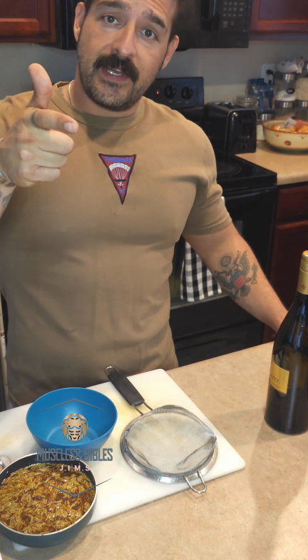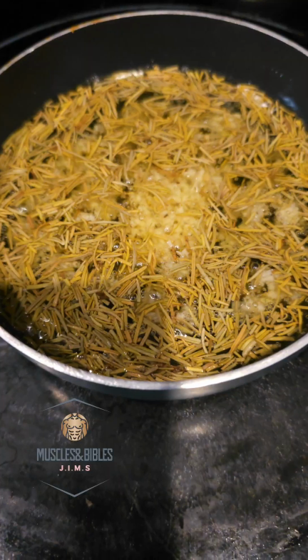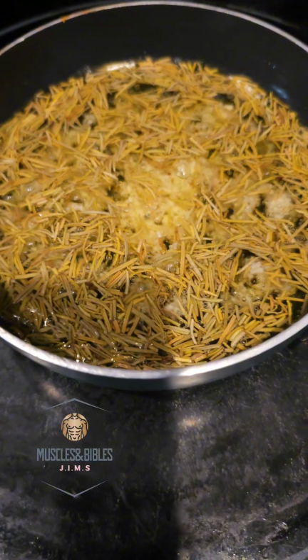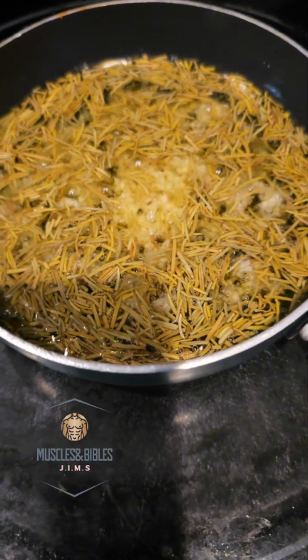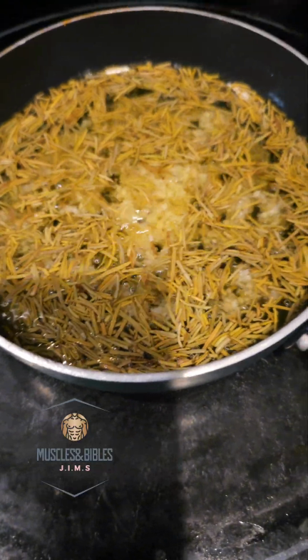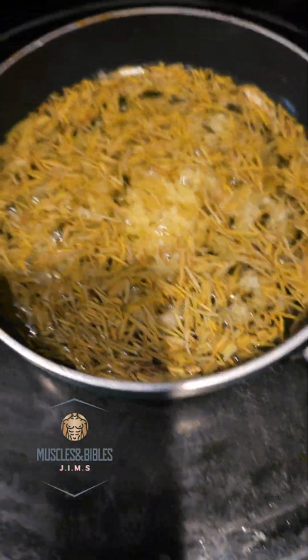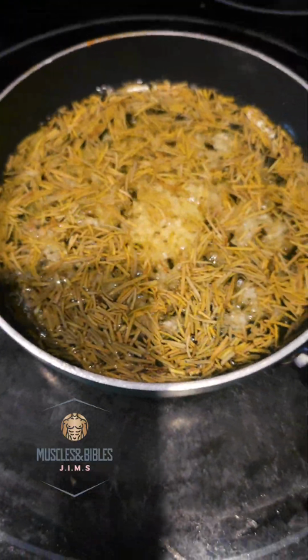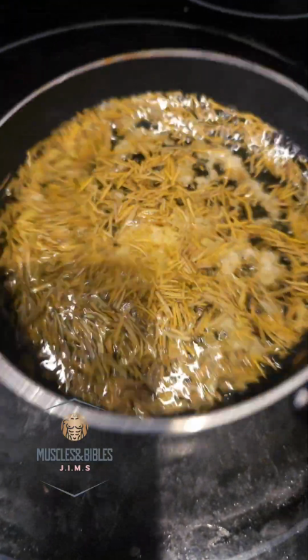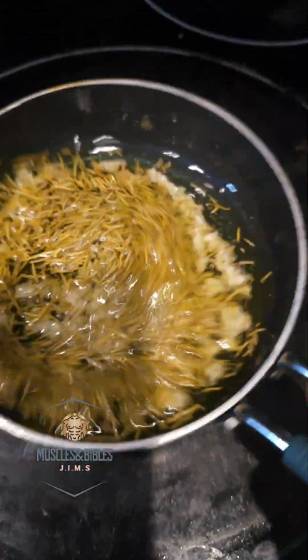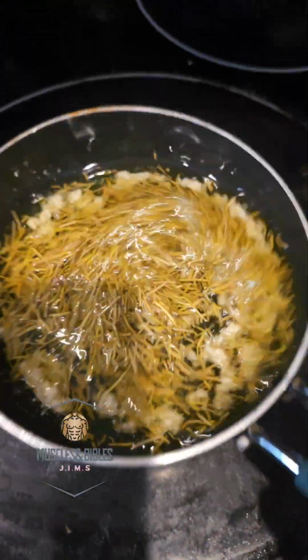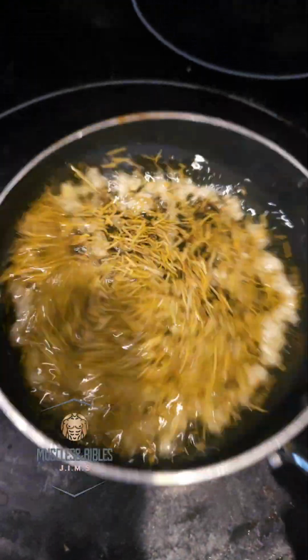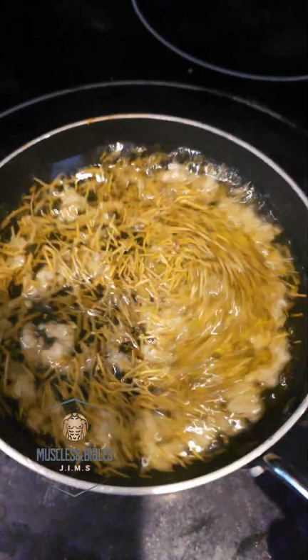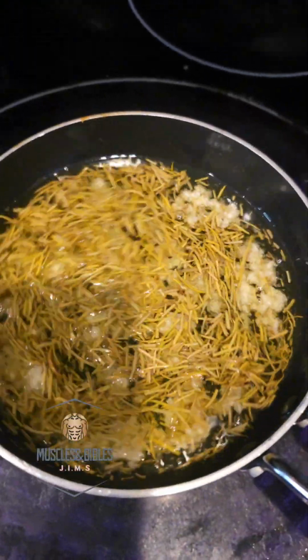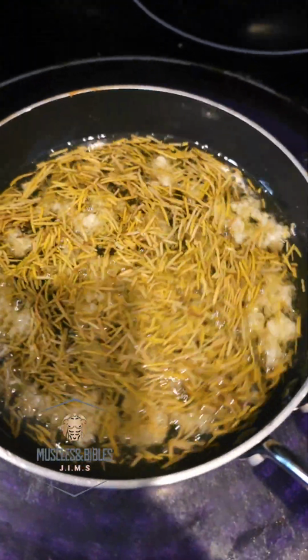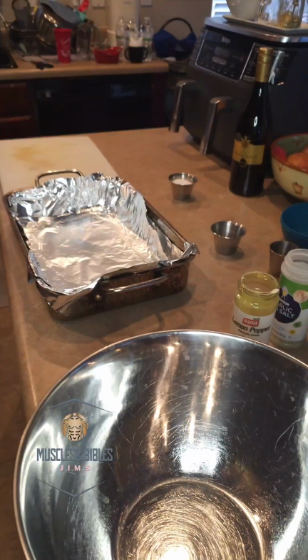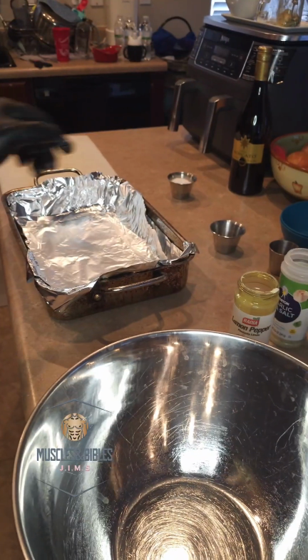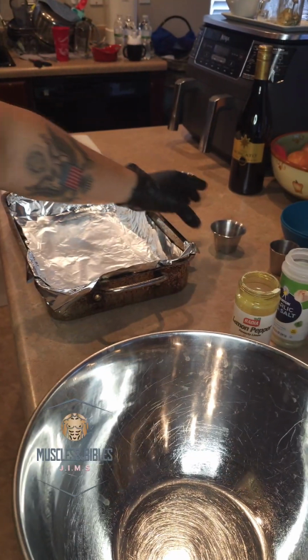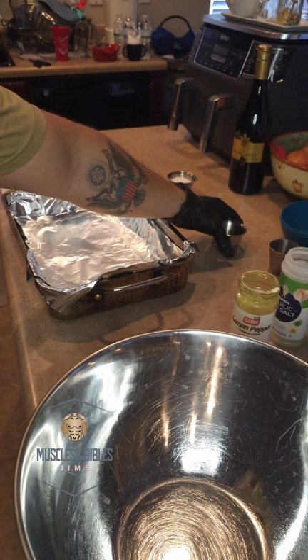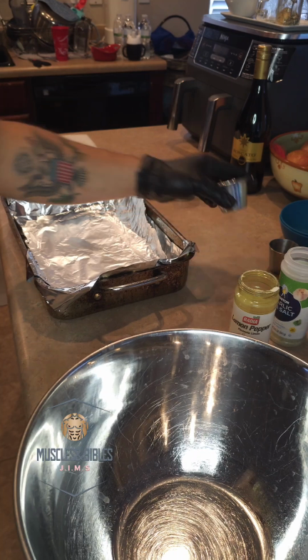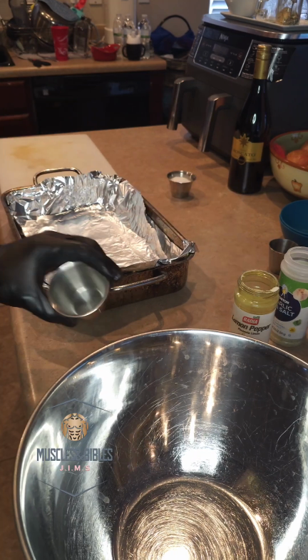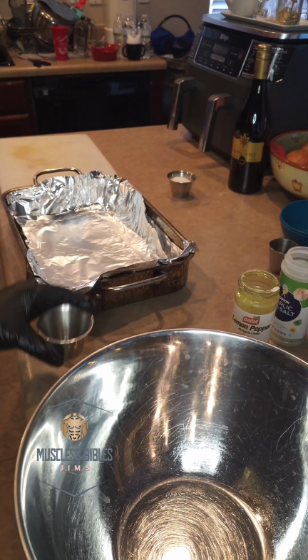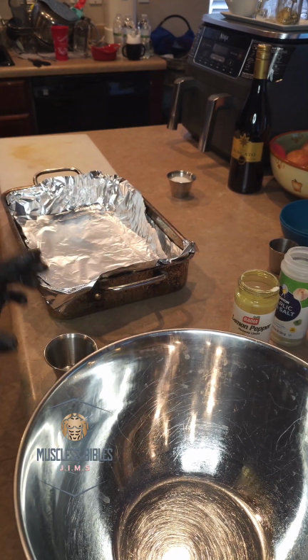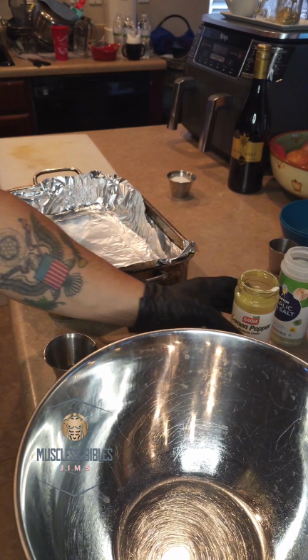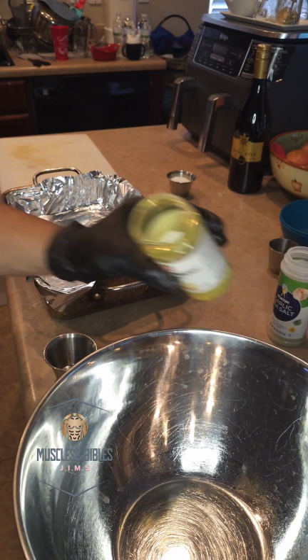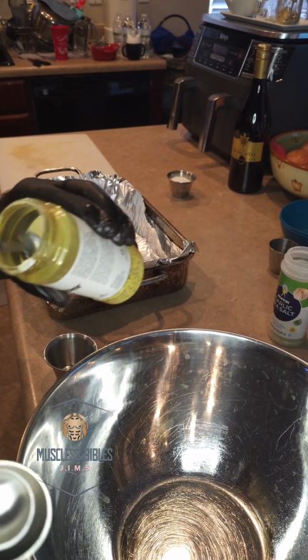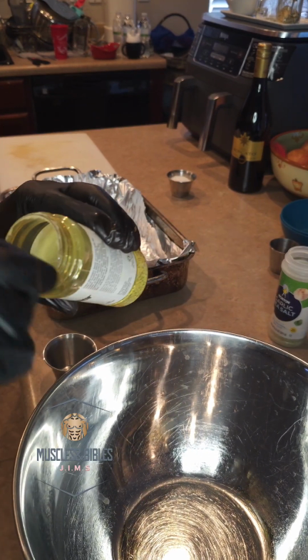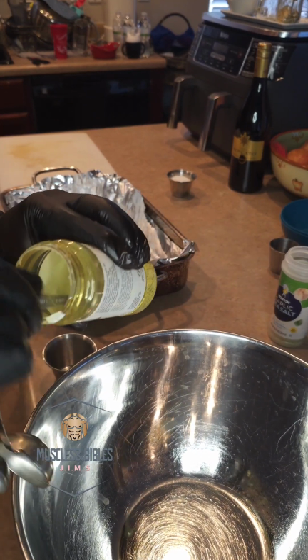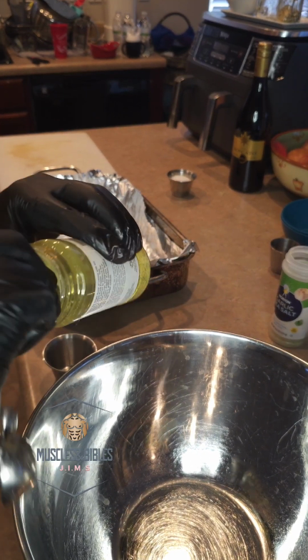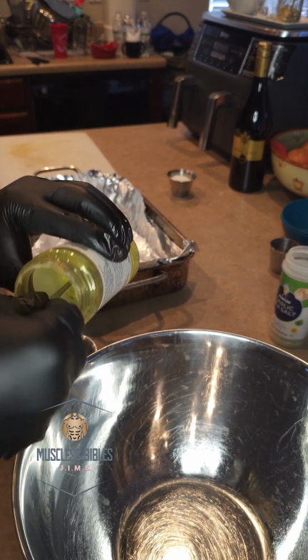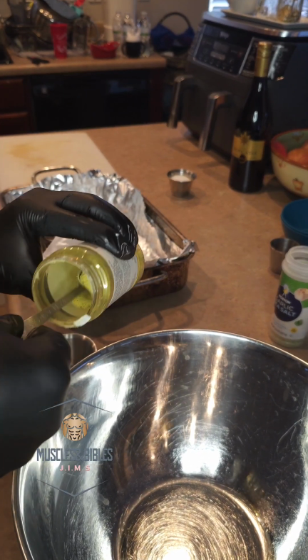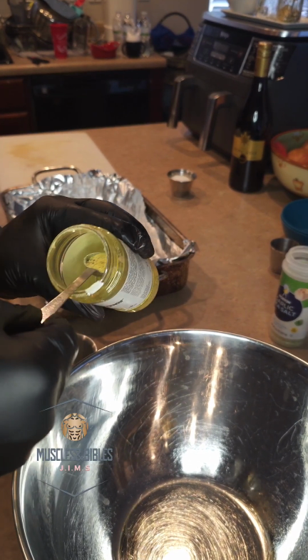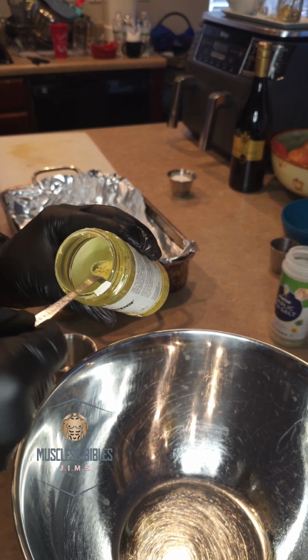Go ahead and get some oil and start getting some garlic and some rosemary infused into it. I have a quarter of a teaspoon of some lemon pepper powder, and we're also gonna add some garlic salt into it.